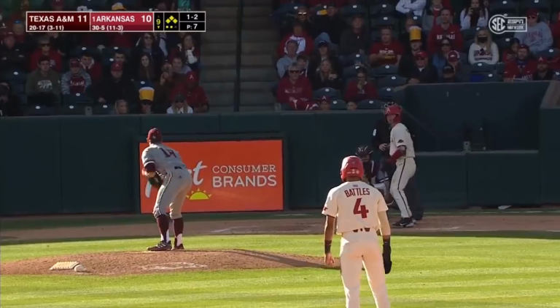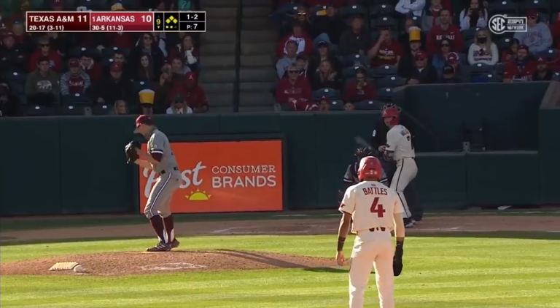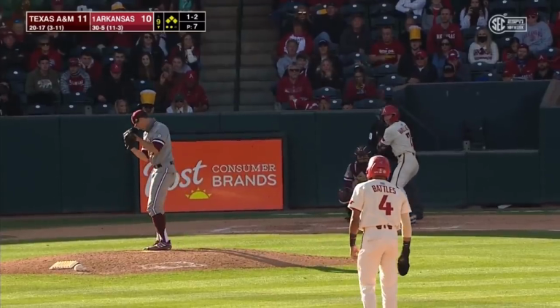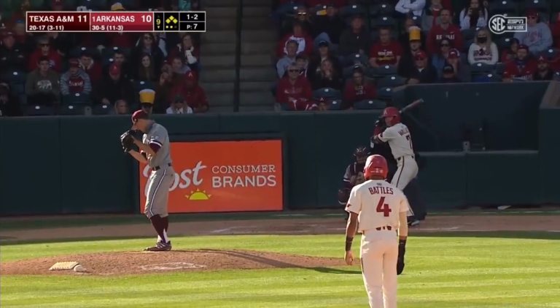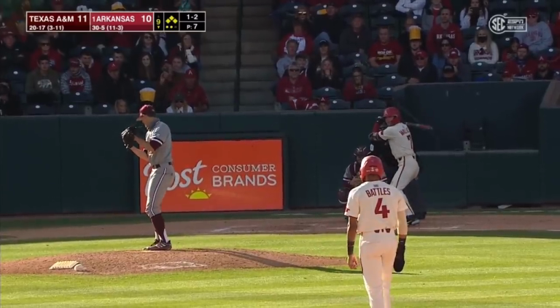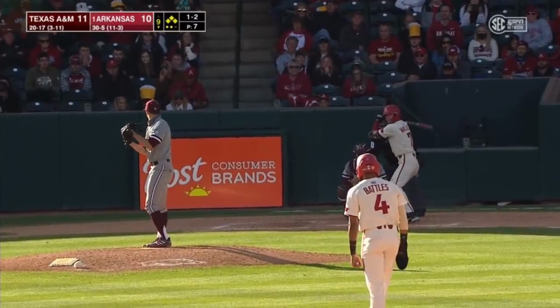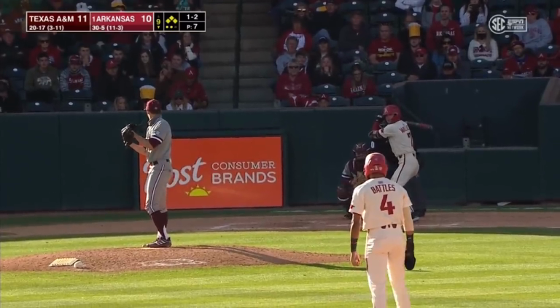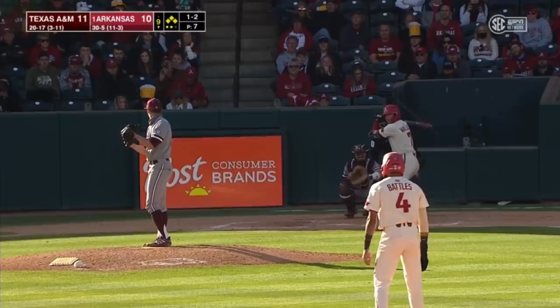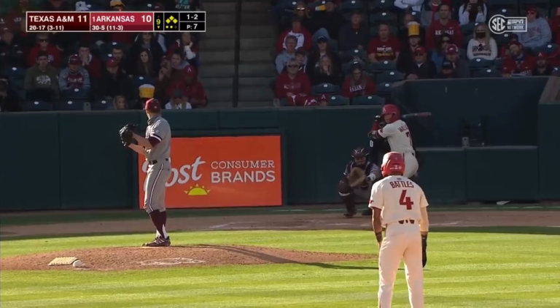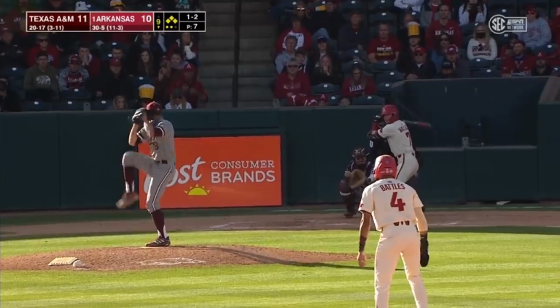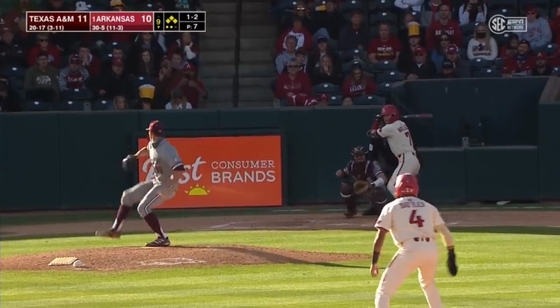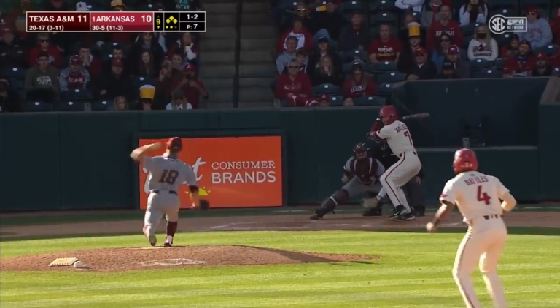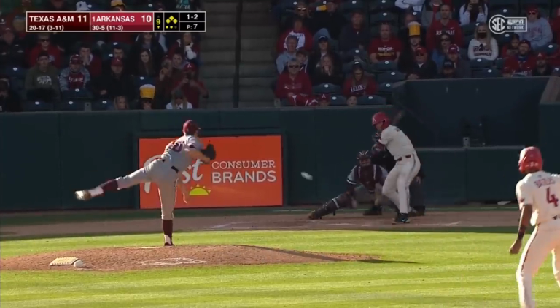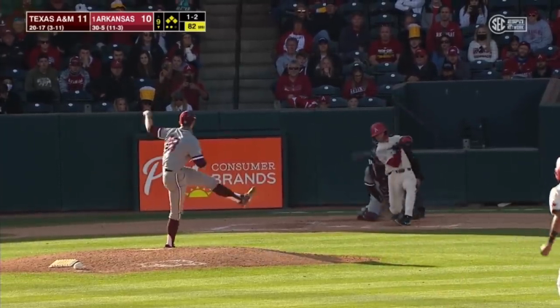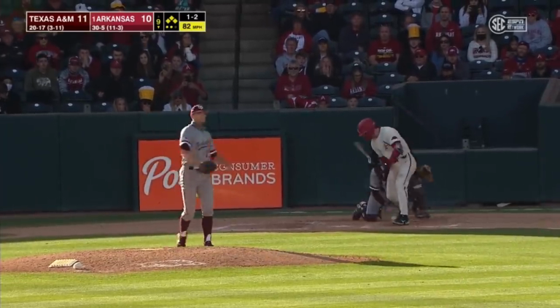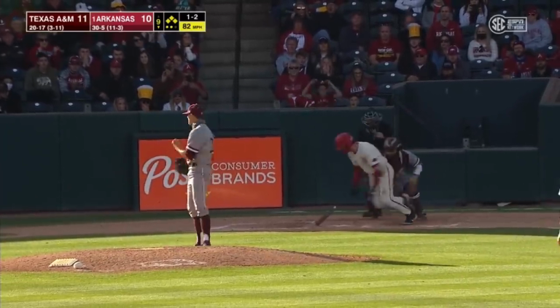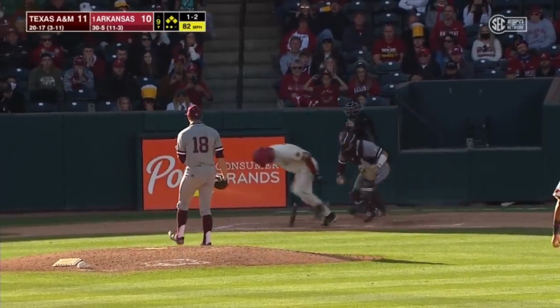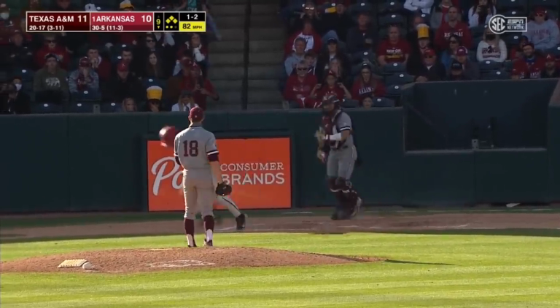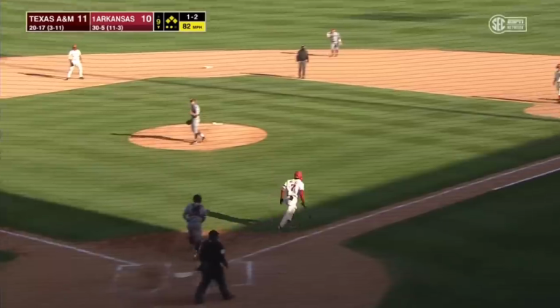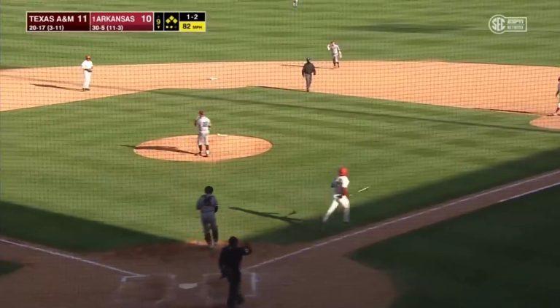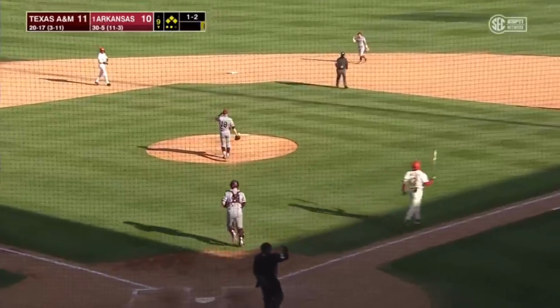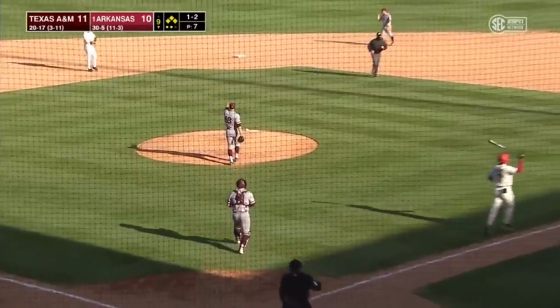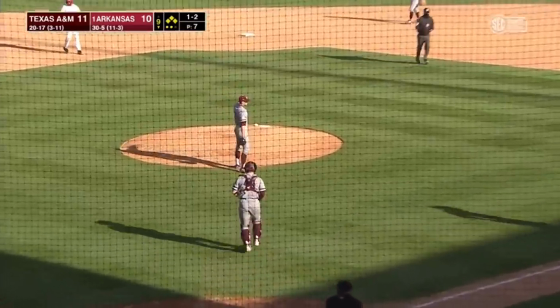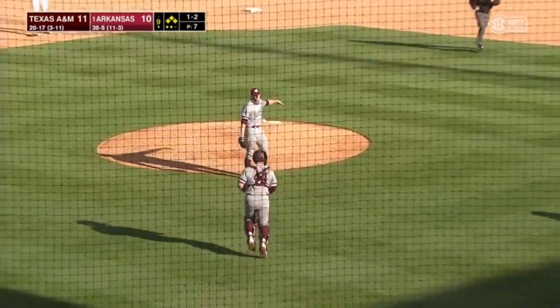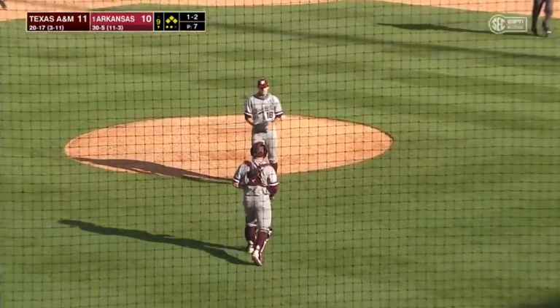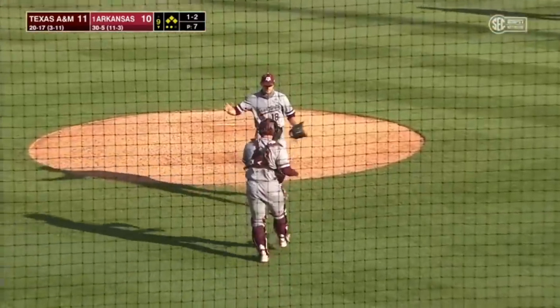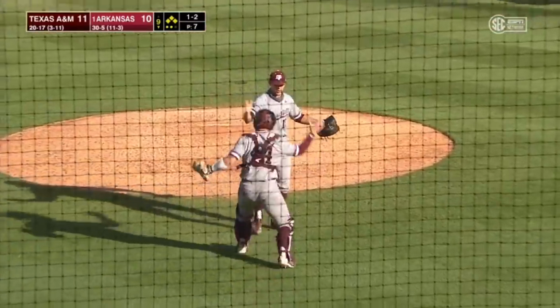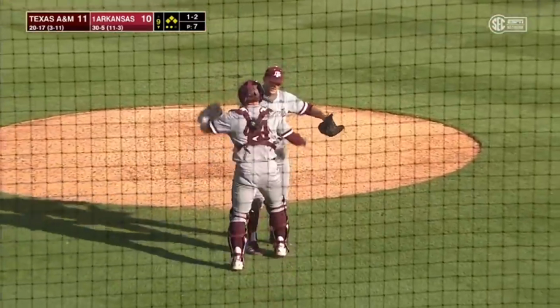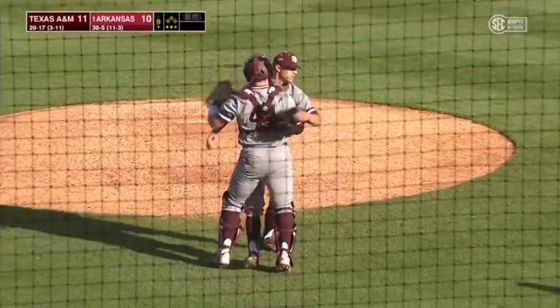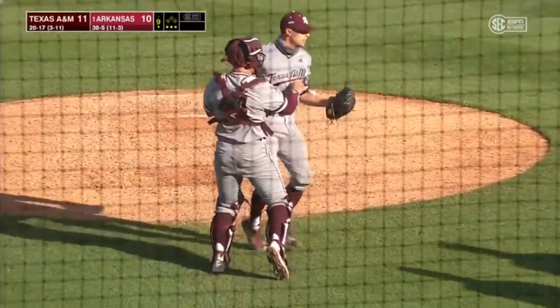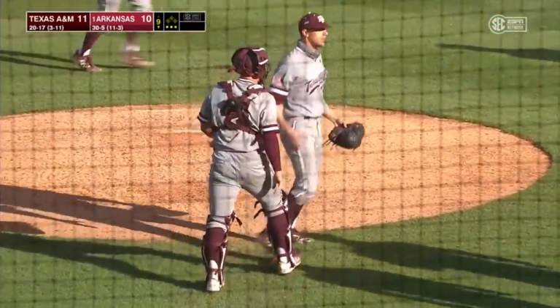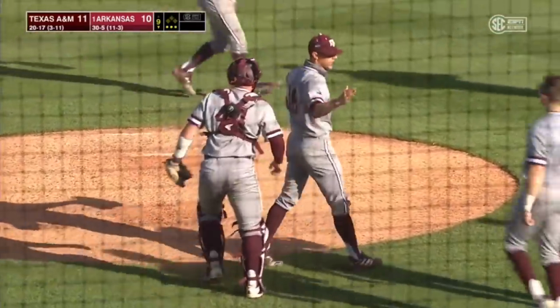Joe's walk against Wallace with the game on the line for the second straight contest. And that's a wave and a miss — that's the game. And A&M will outlast Arkansas and take it 11-10.